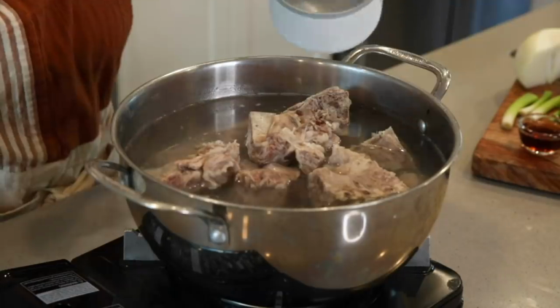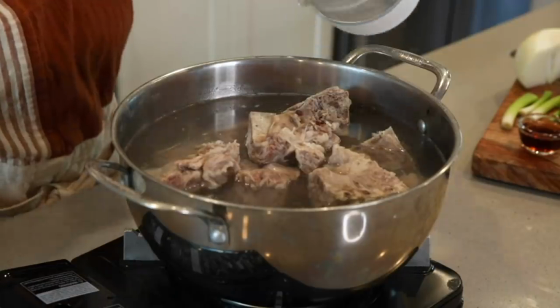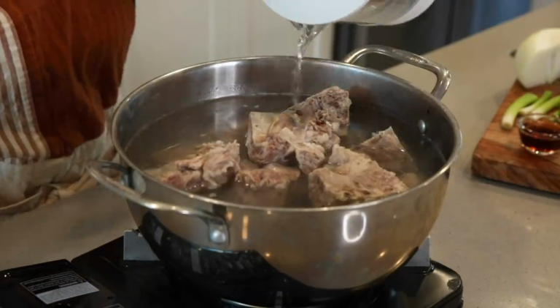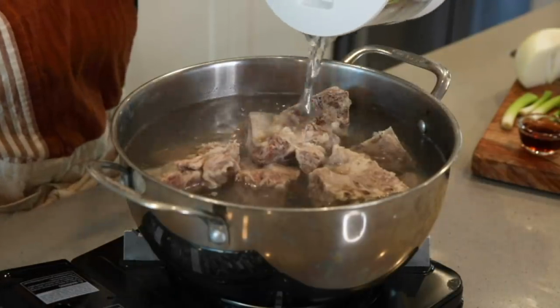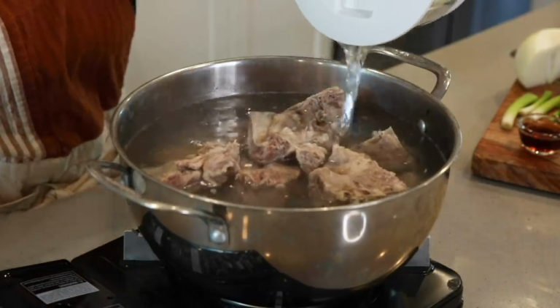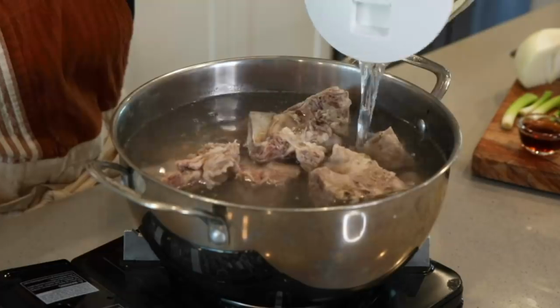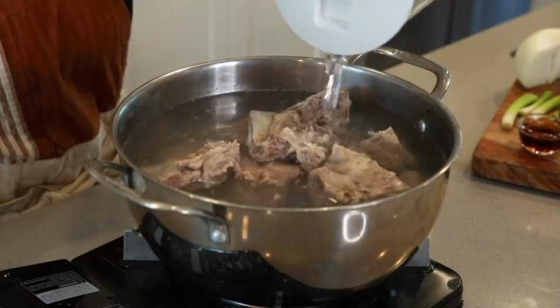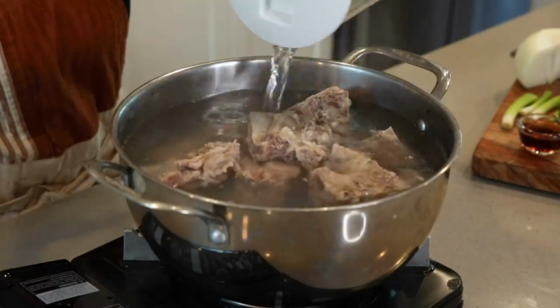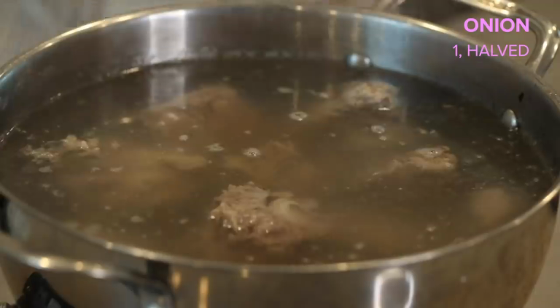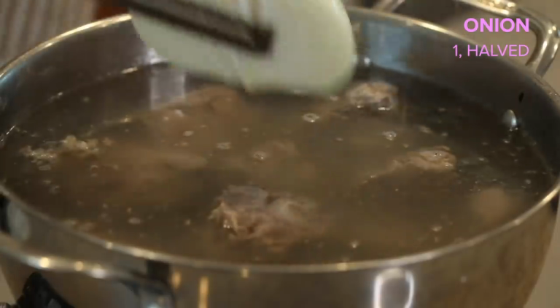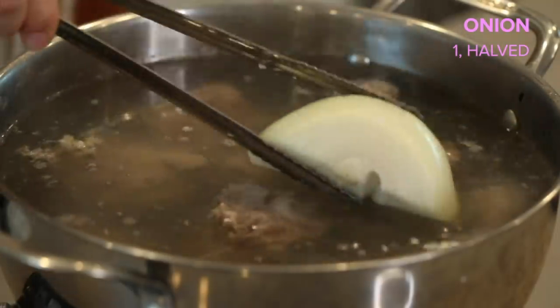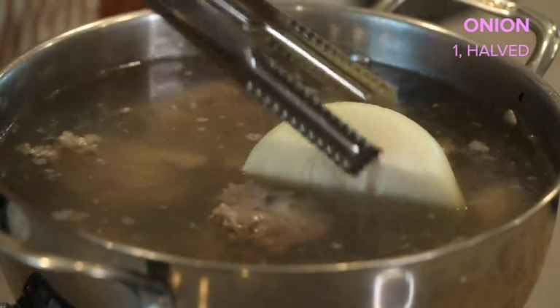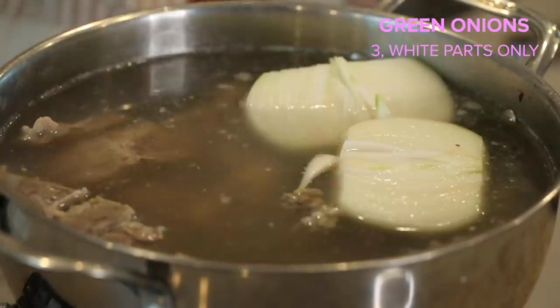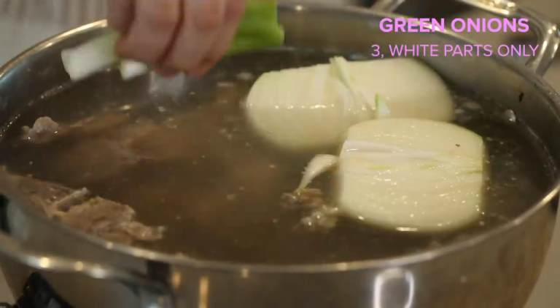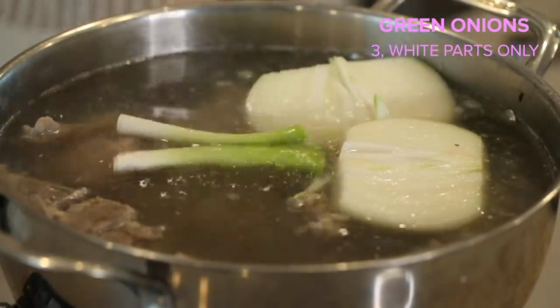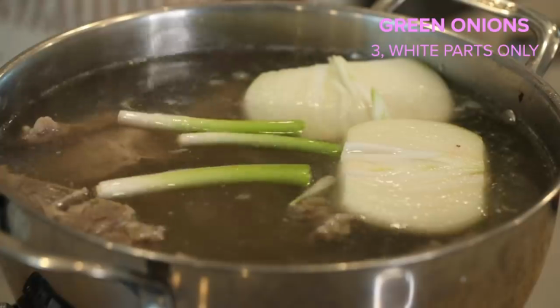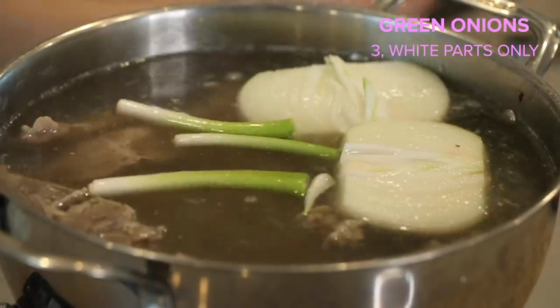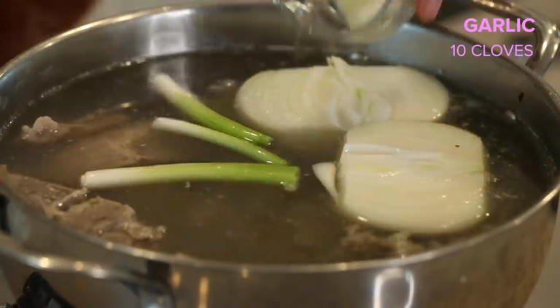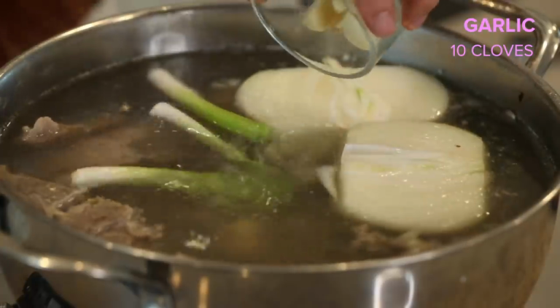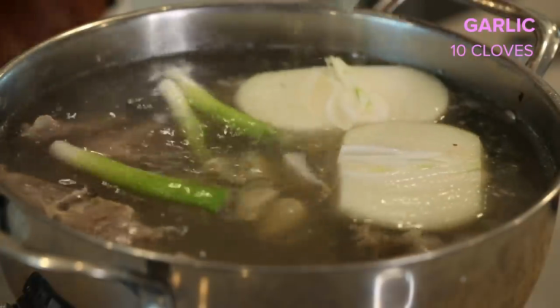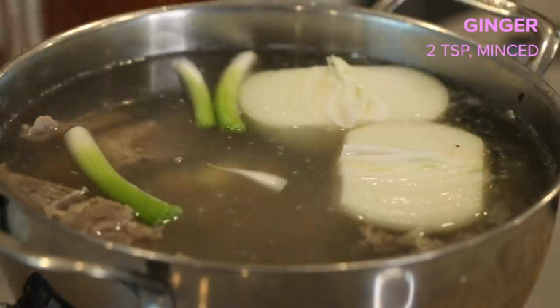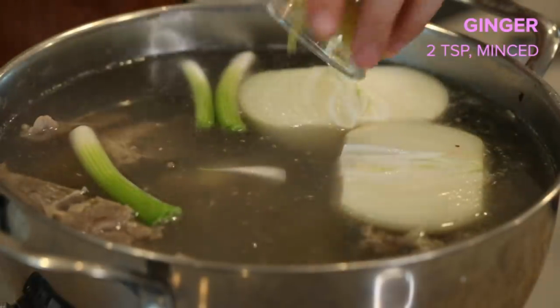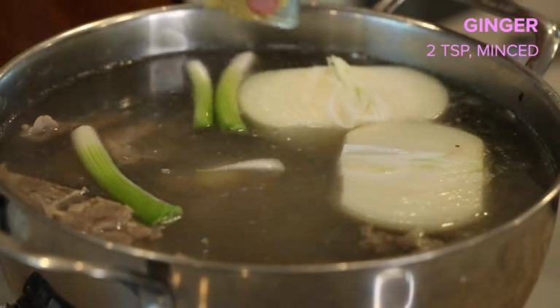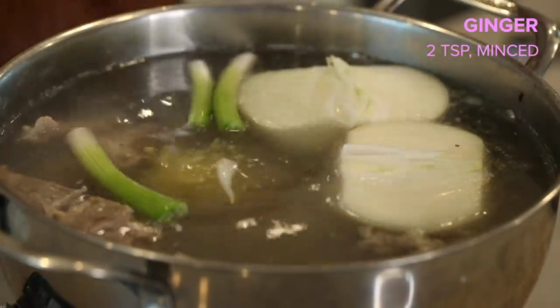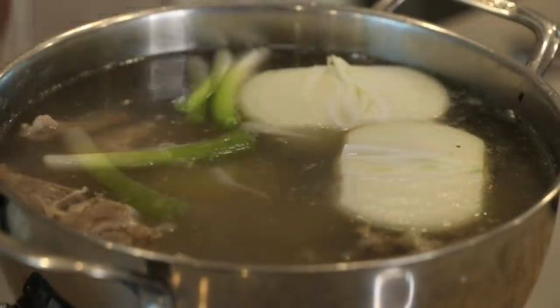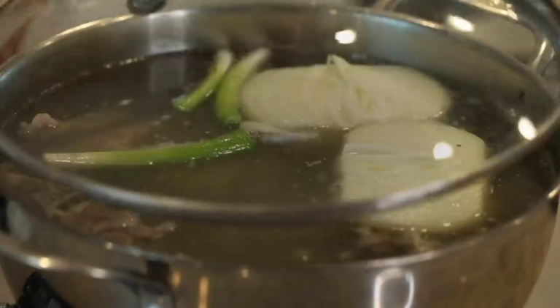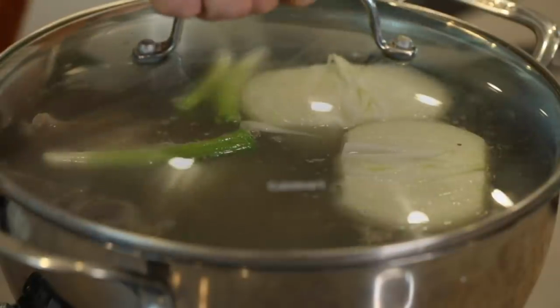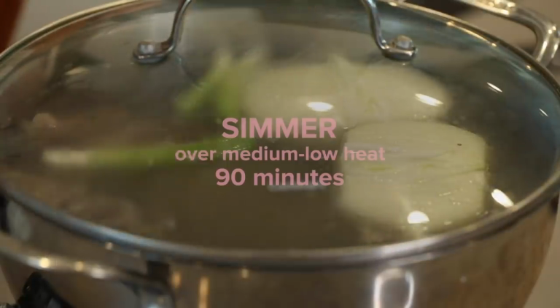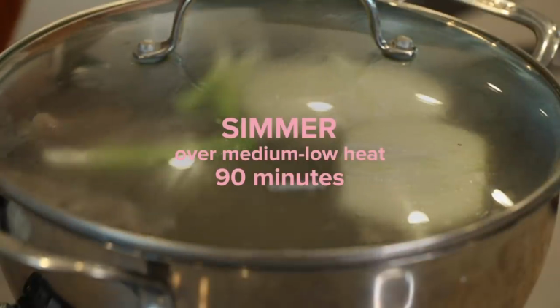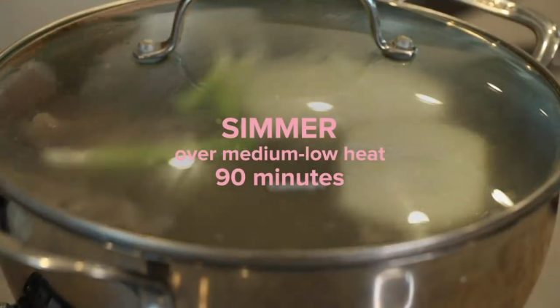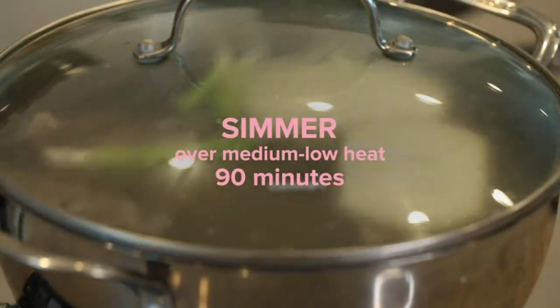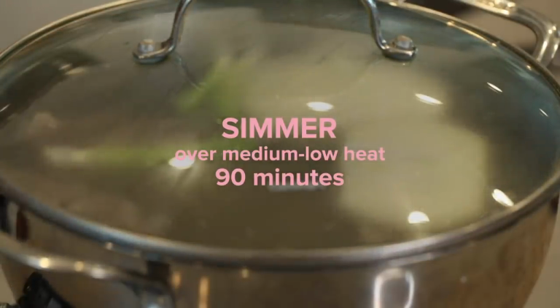I'm gonna add in some more water to make sure all the bones are covered. Now we're gonna add in one onion, three green onions (just the white parts only), 10 cloves of garlic, and two teaspoons of minced ginger. Cover it up and we're gonna let this simmer on medium-low for an hour and a half.